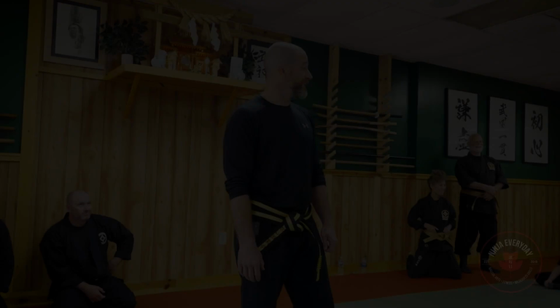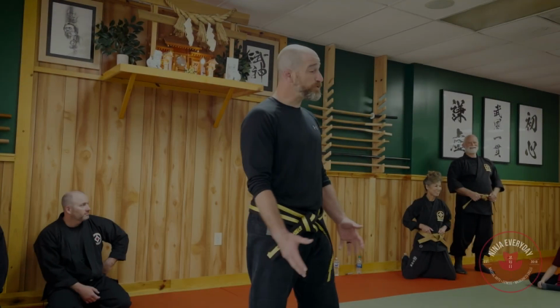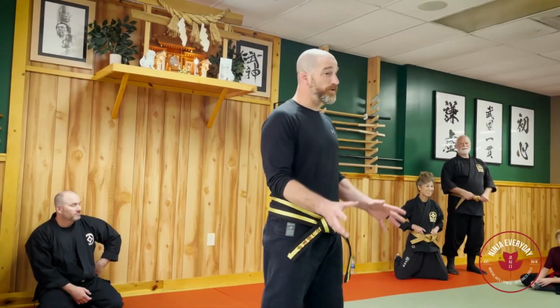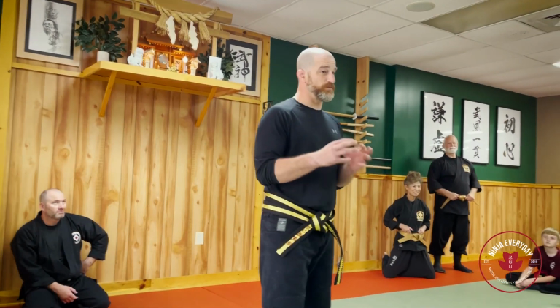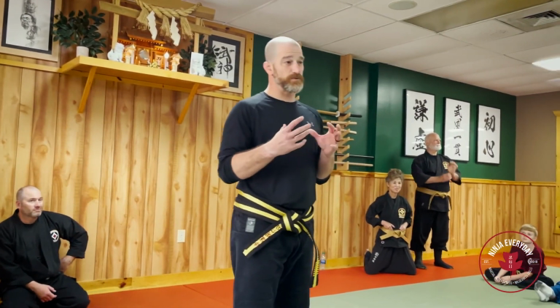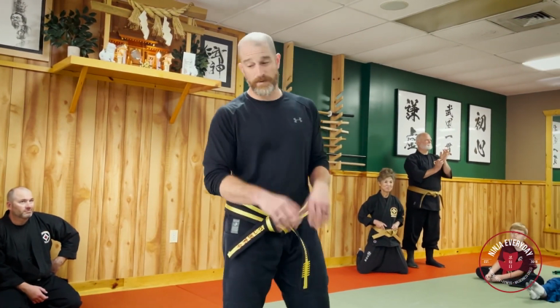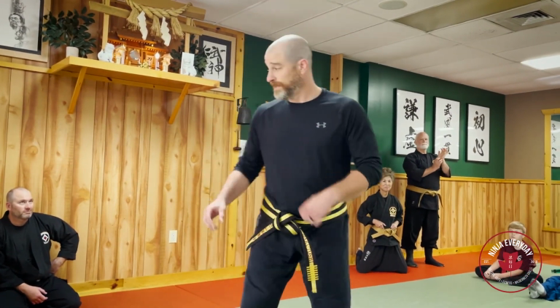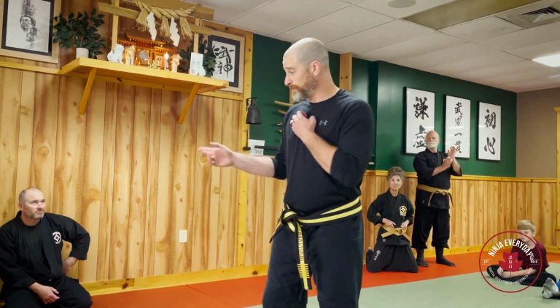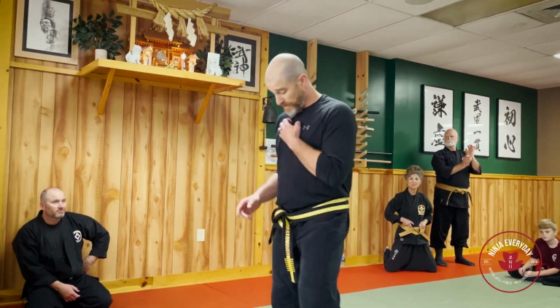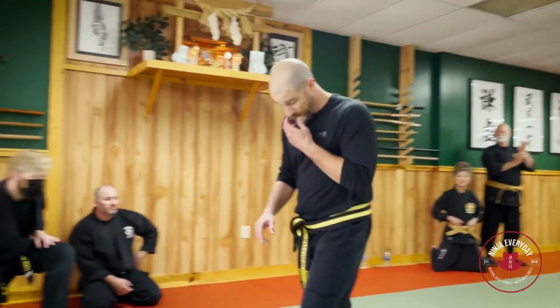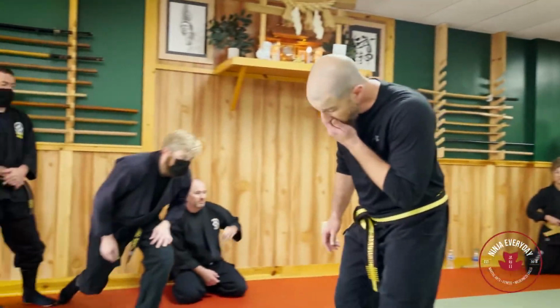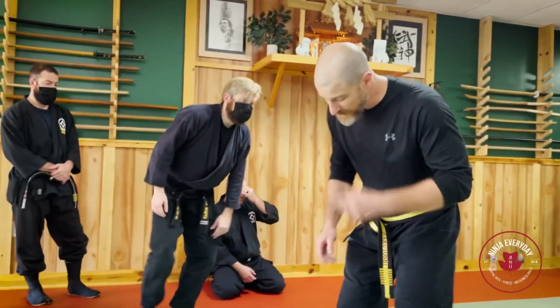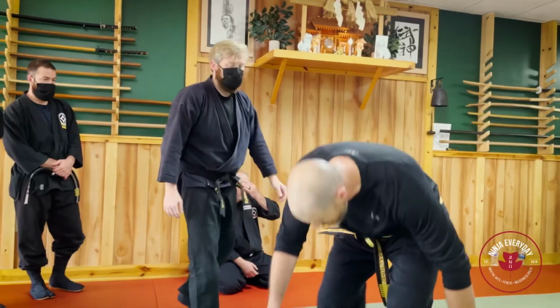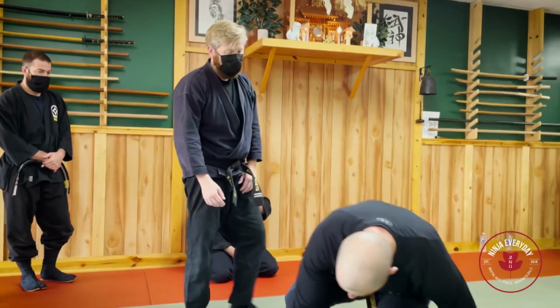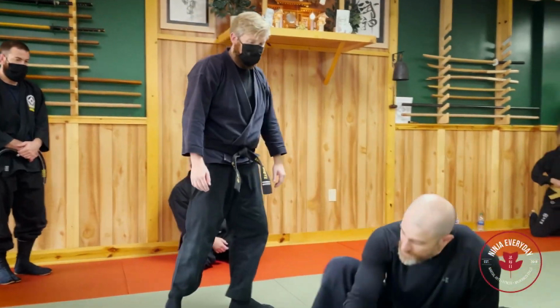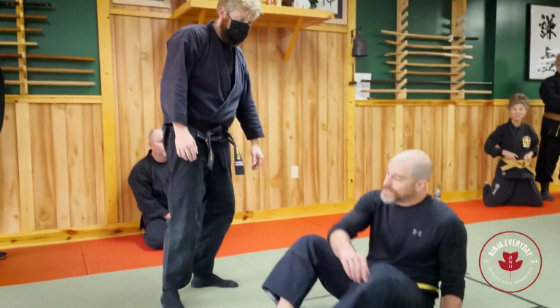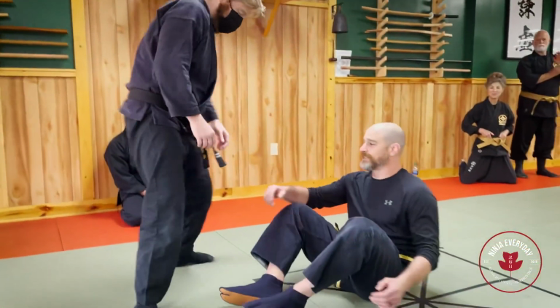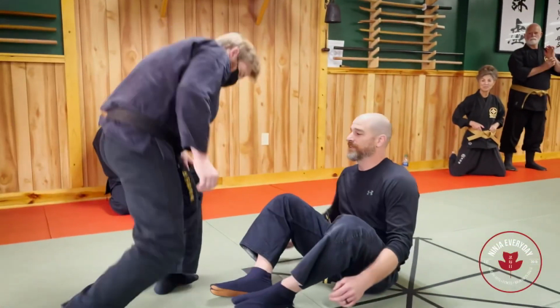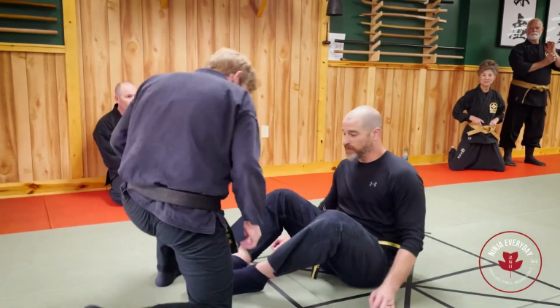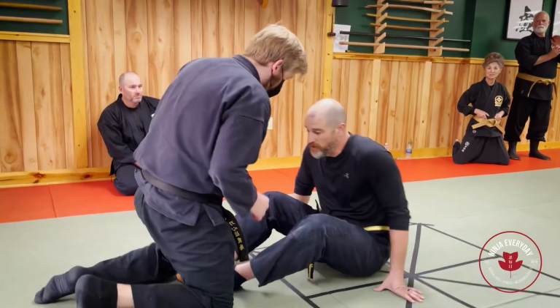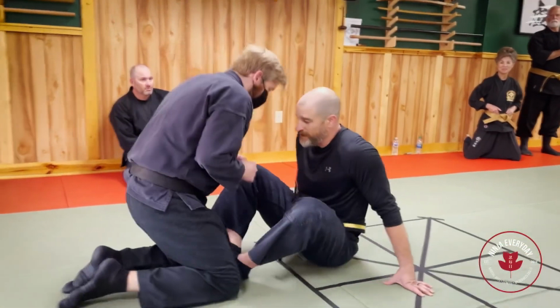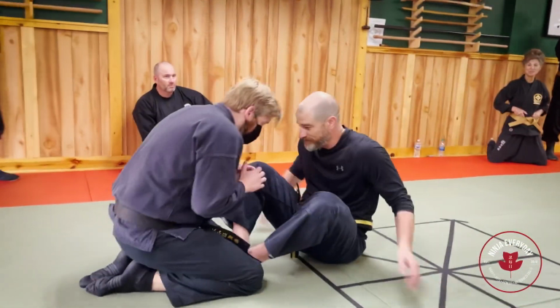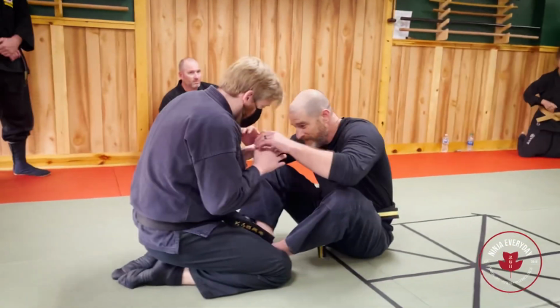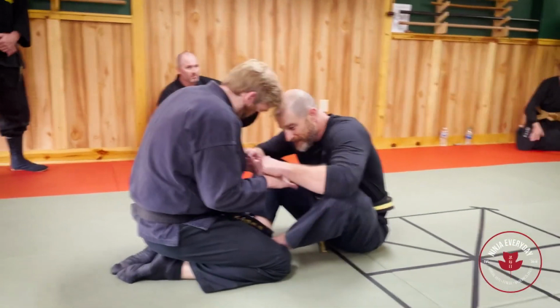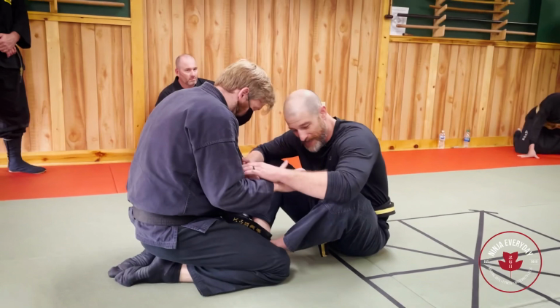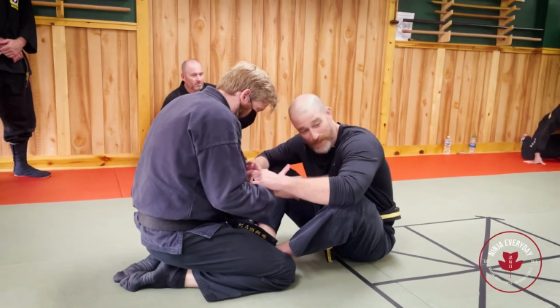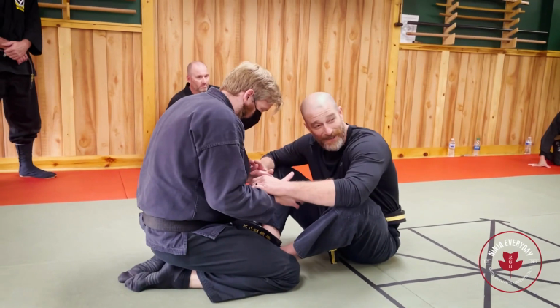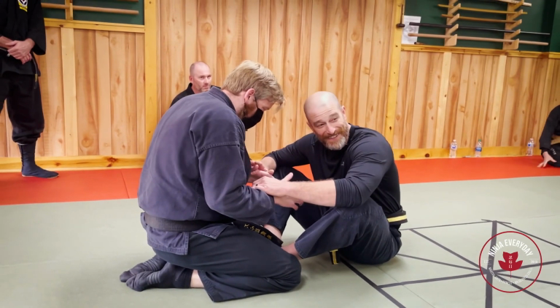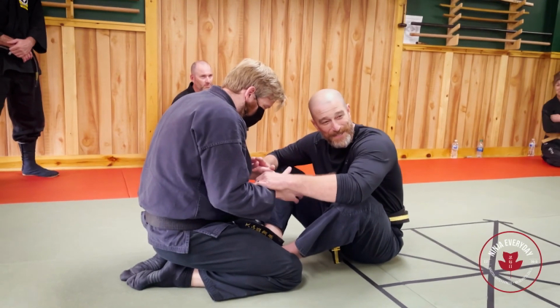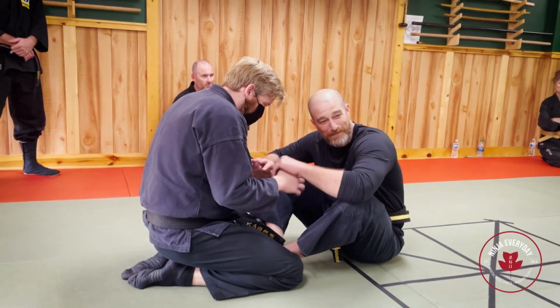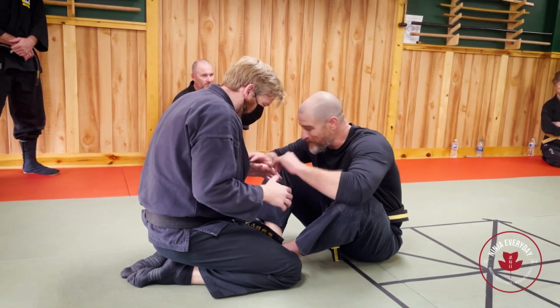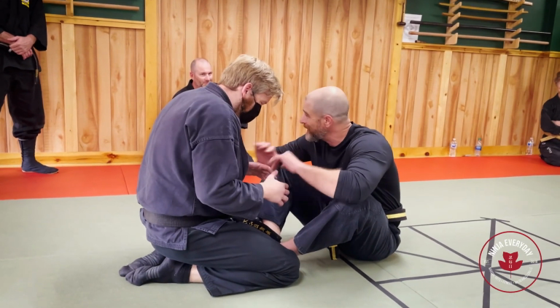All right, let's do one more. We'll set up sort of the same way. Mr. Brett will start like this — he sits on his knees and we start like this. How did we get here? This is a weird place to start a fight, right?